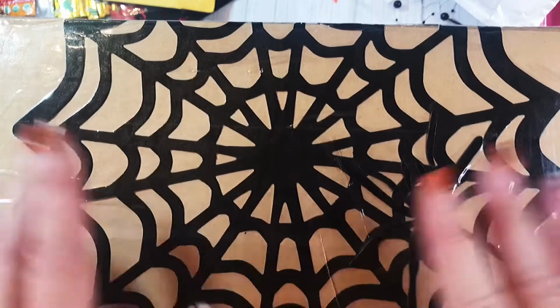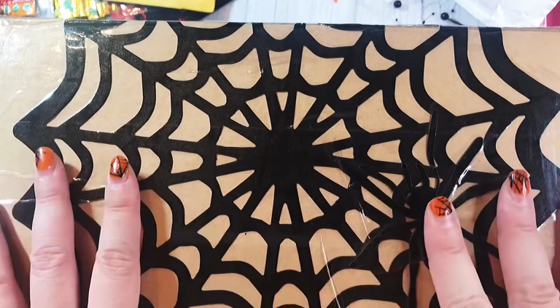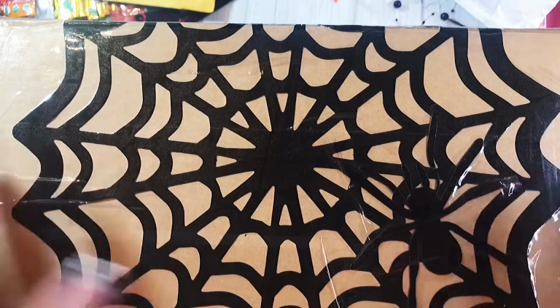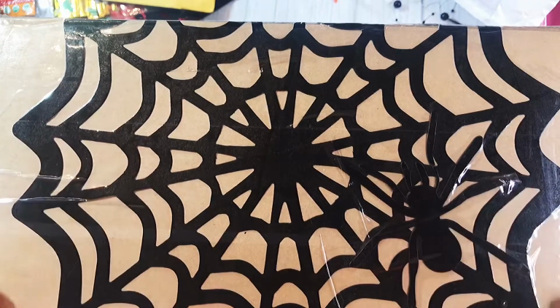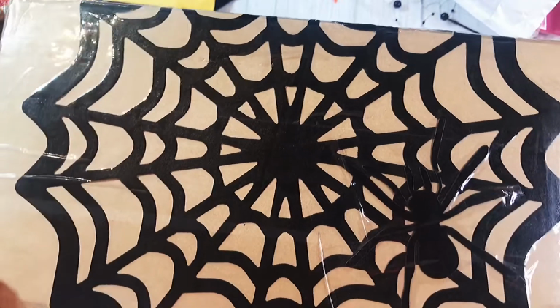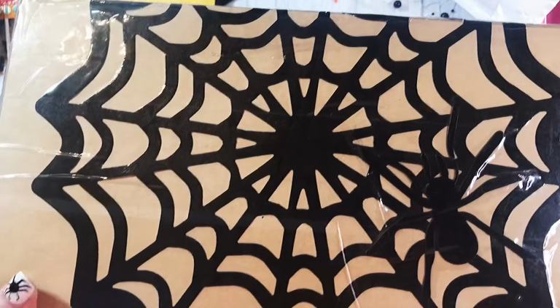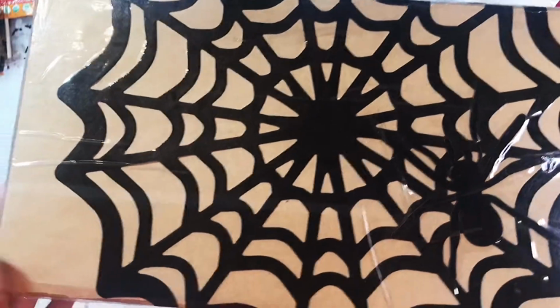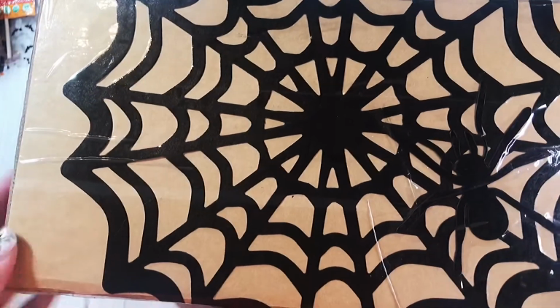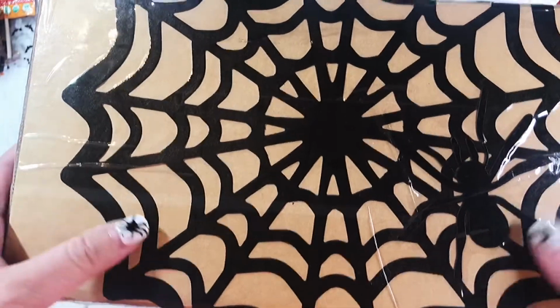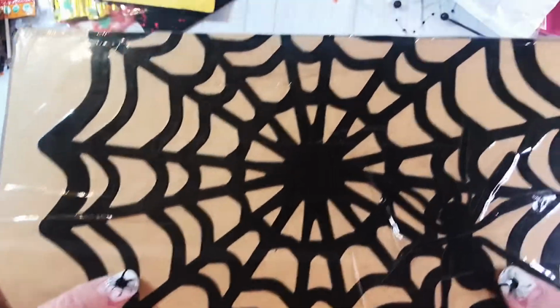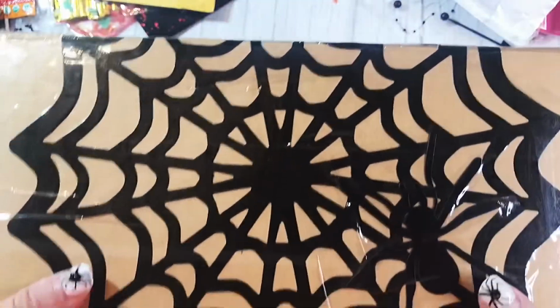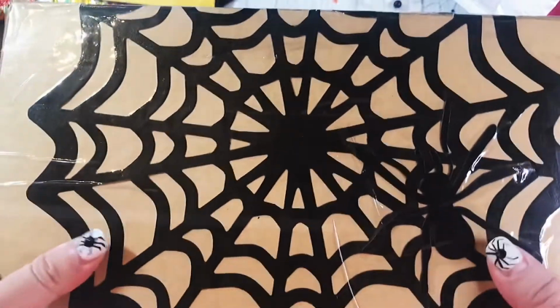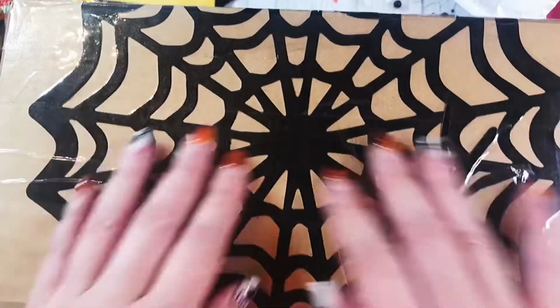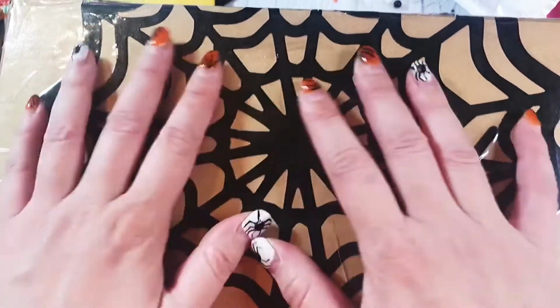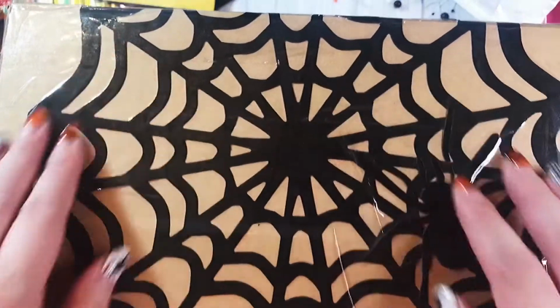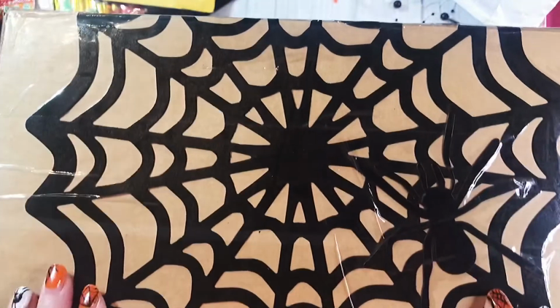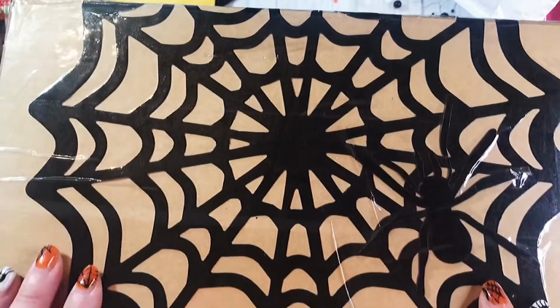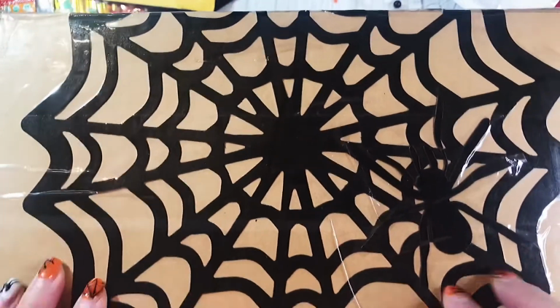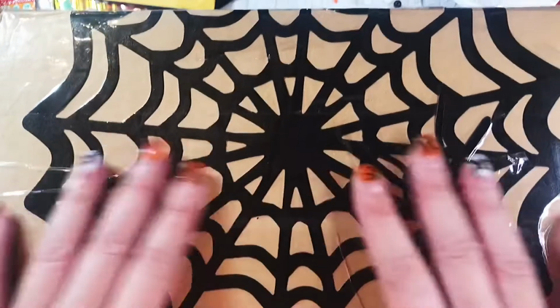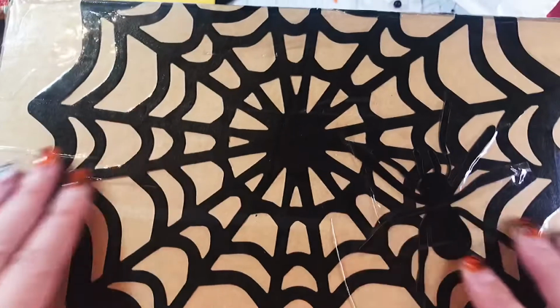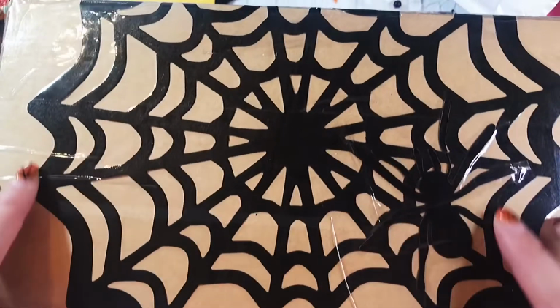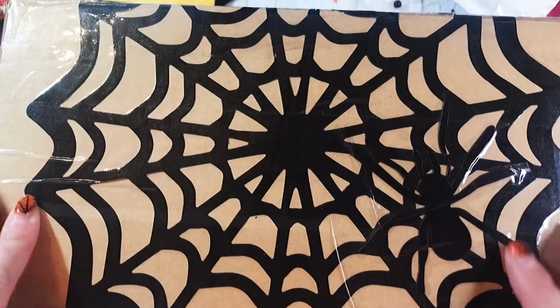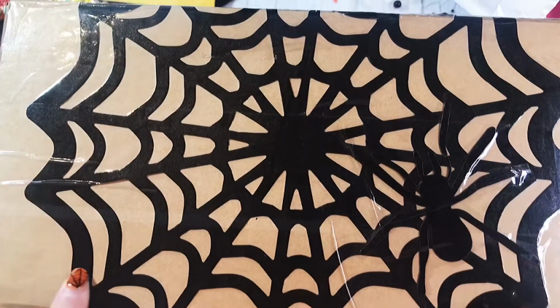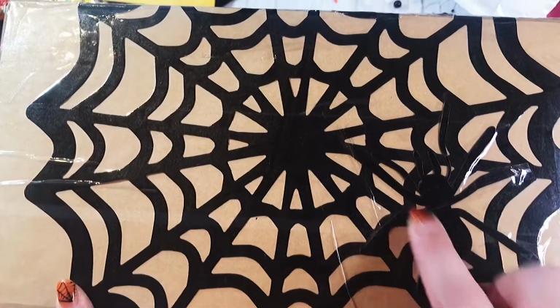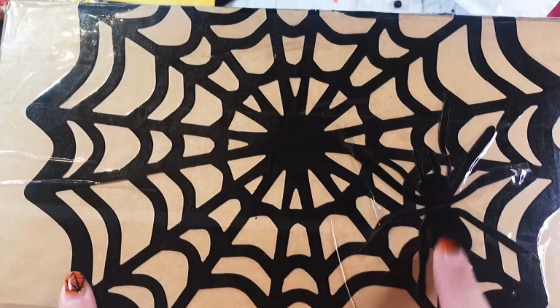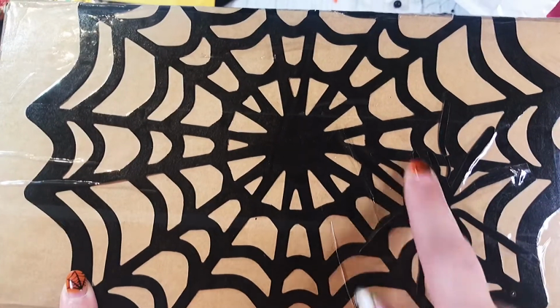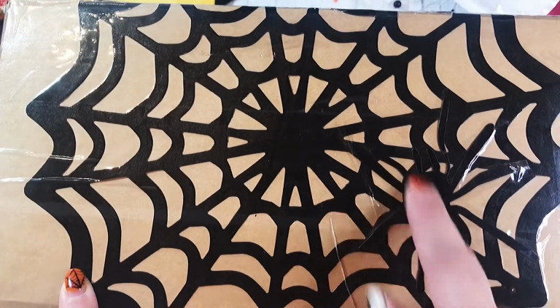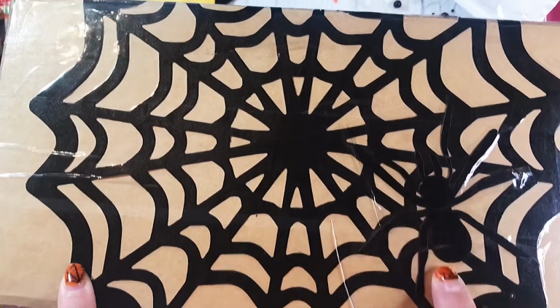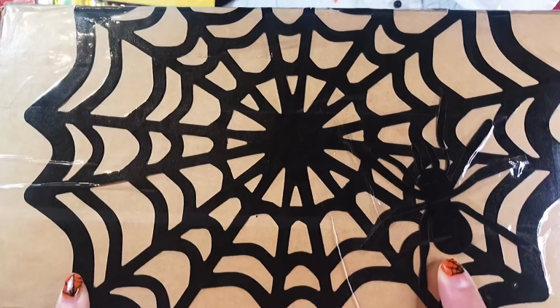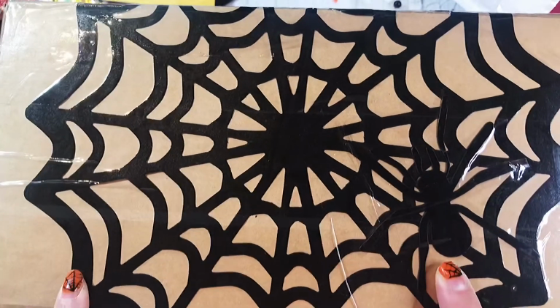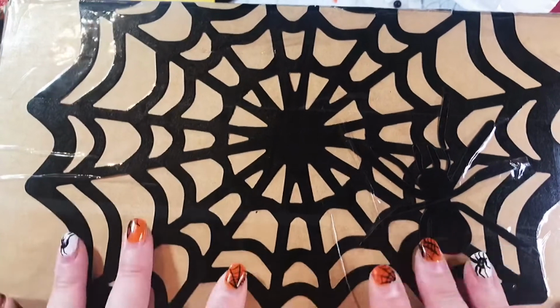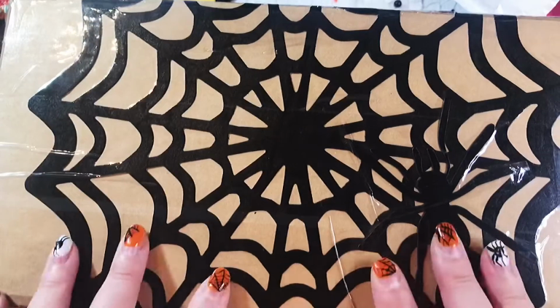So before I open the box, I just wanted to show you what she did on the side. She has this massive black spider web. It is so cool. And she's got even a spider sitting on it. I love it.